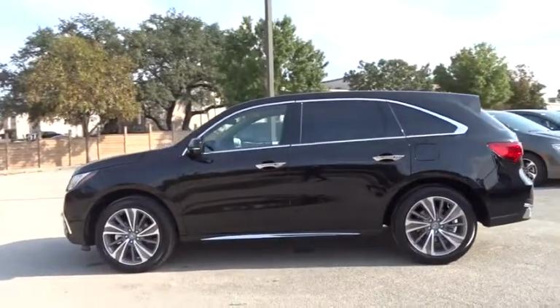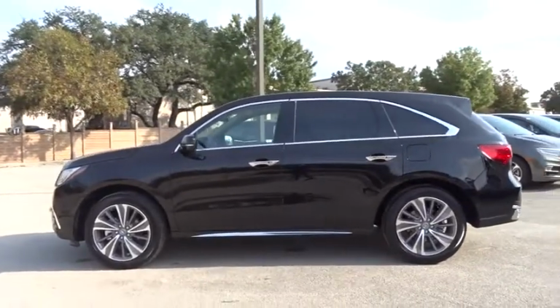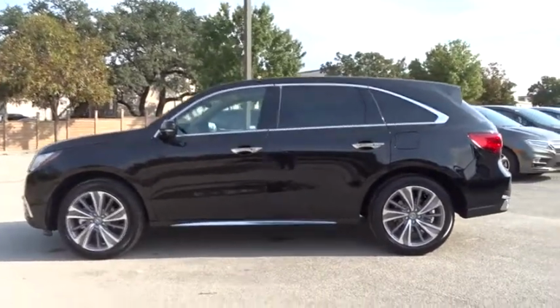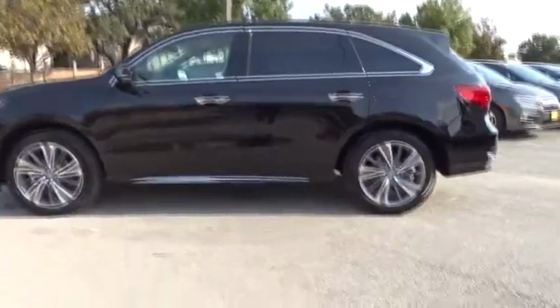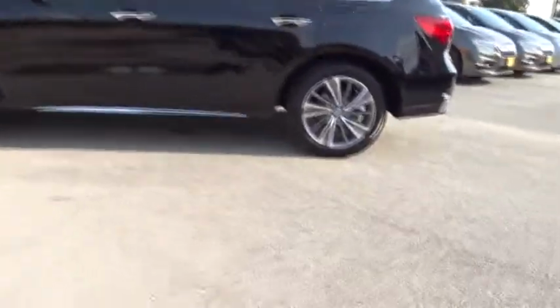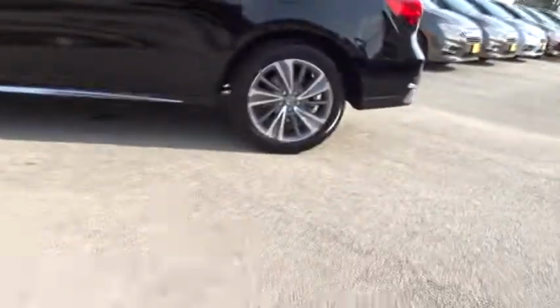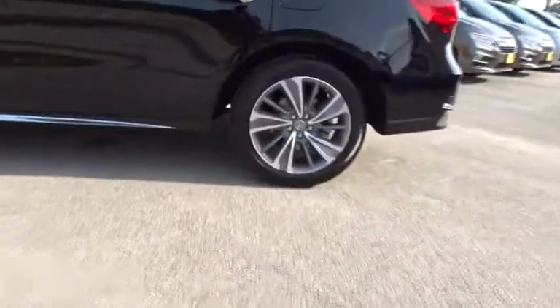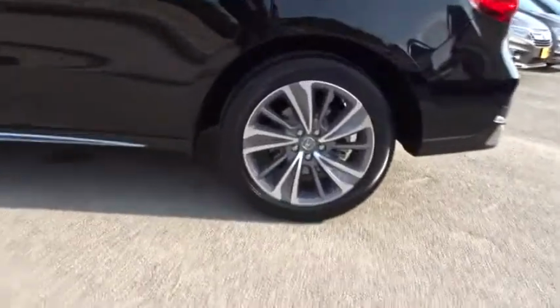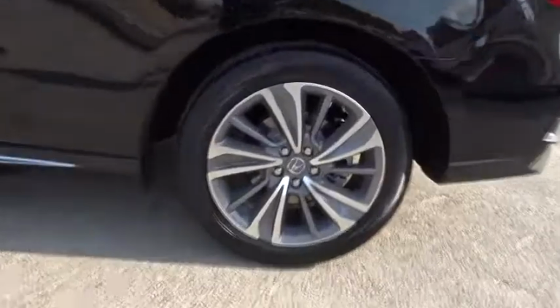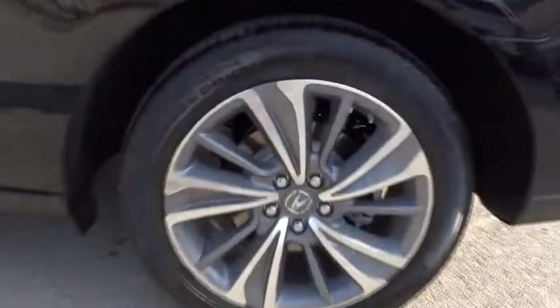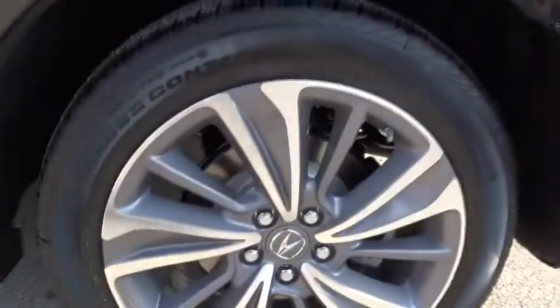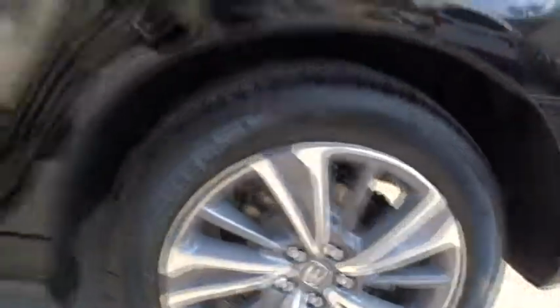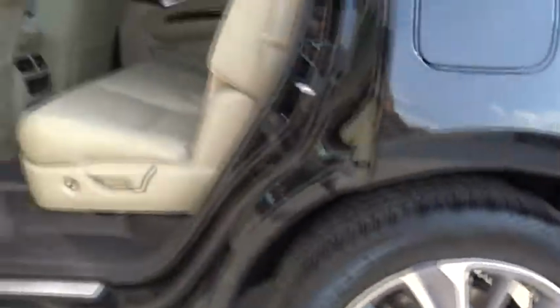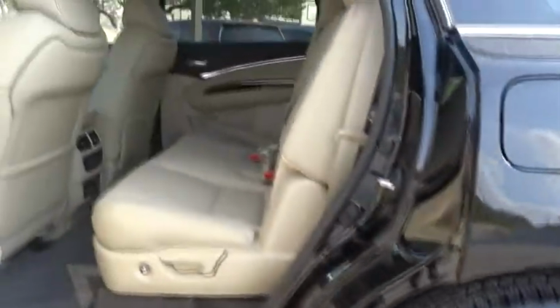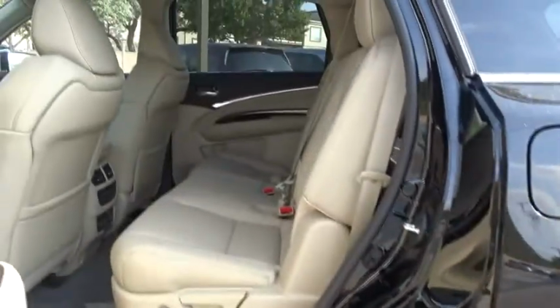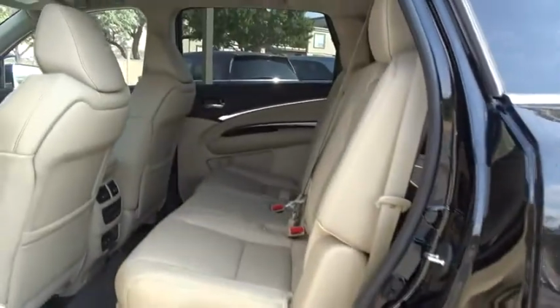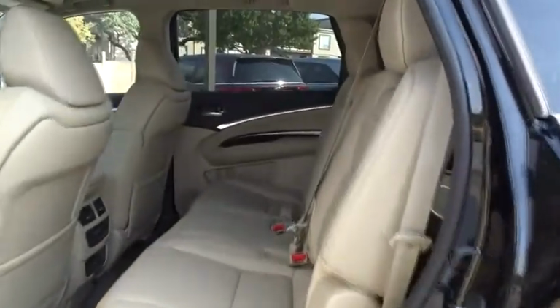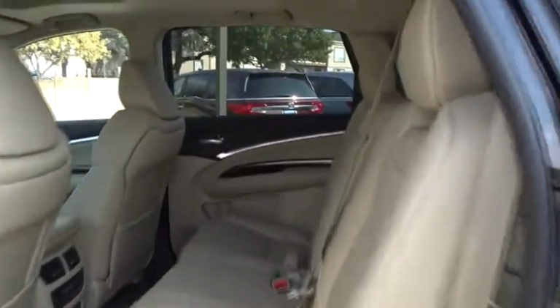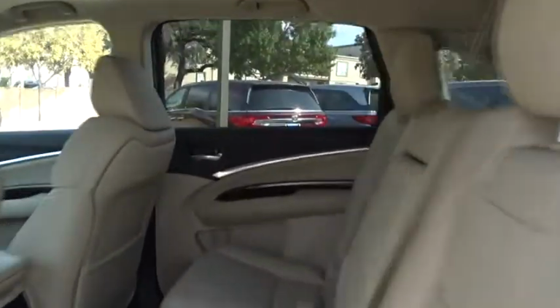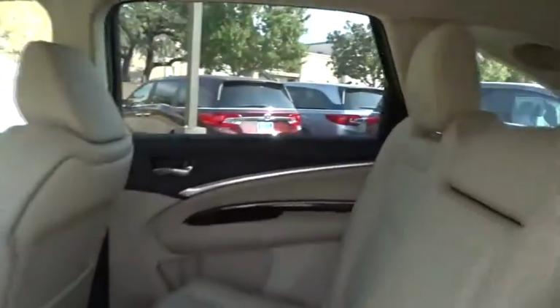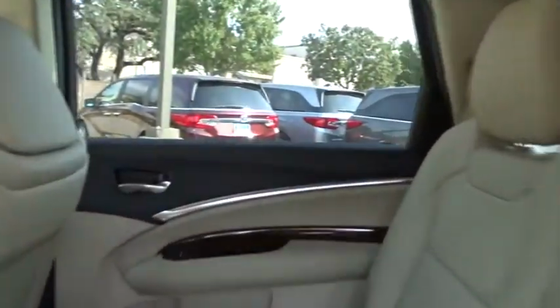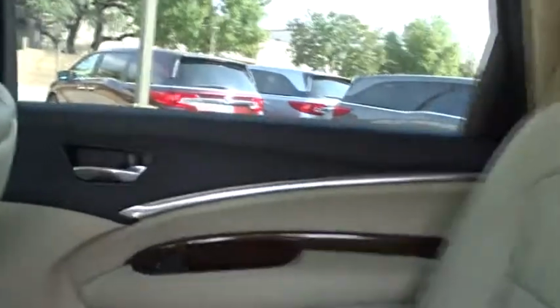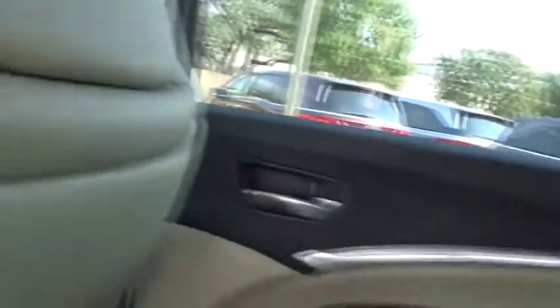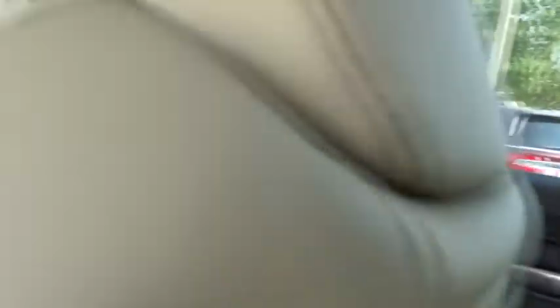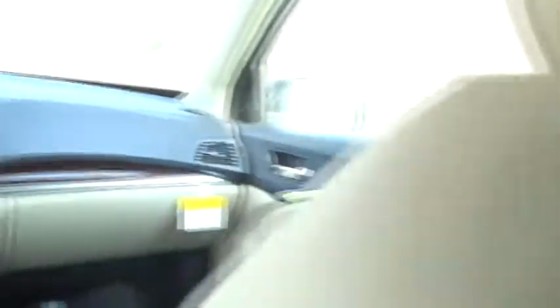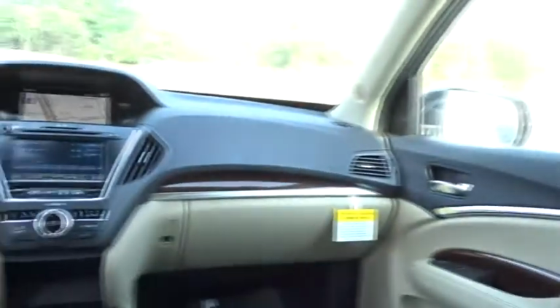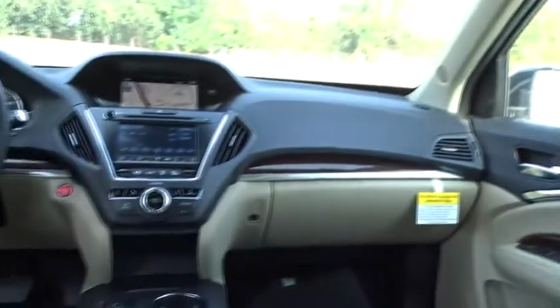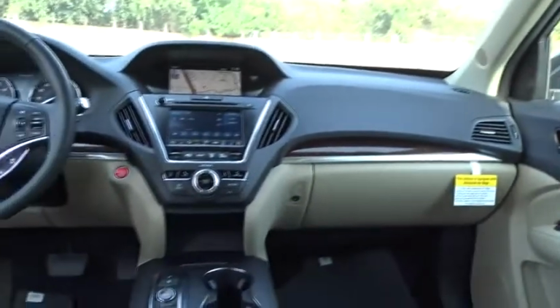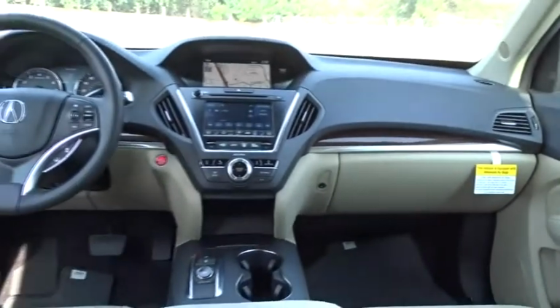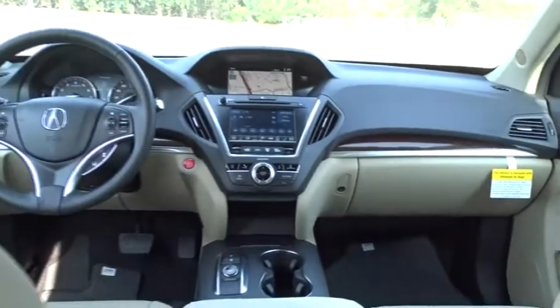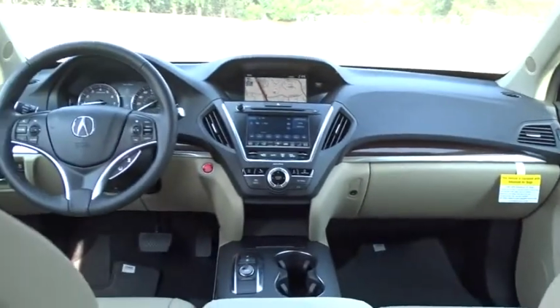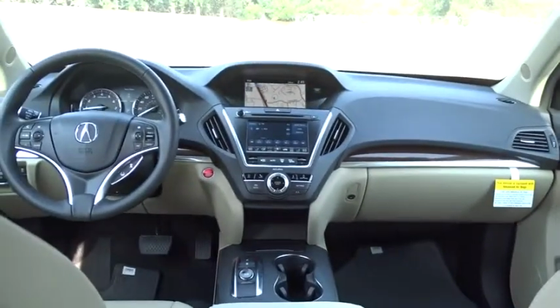Lane departure warning, navigation system, stability control, remote engine start, power liftgate, steering wheel audio controls, power passenger seat, traction control, backup camera, anti-lock braking system.